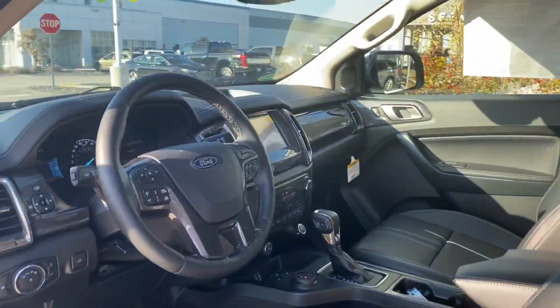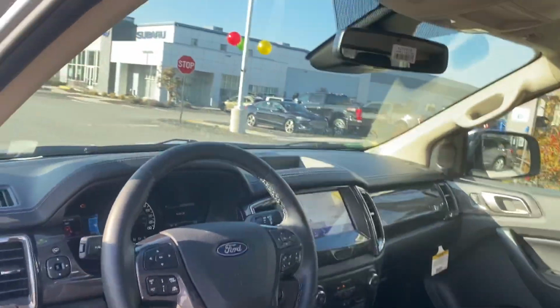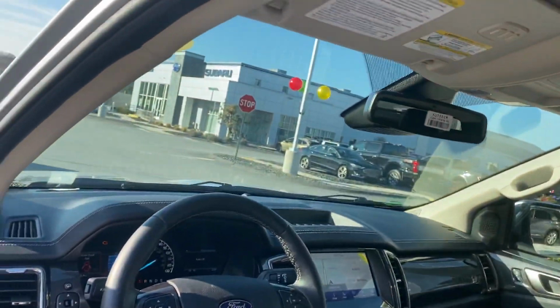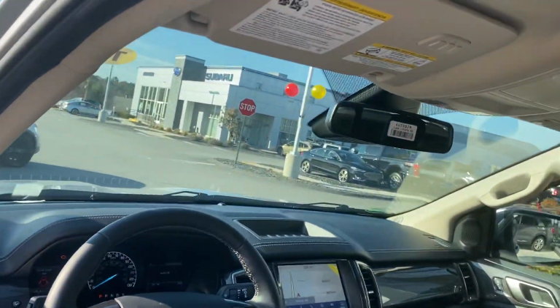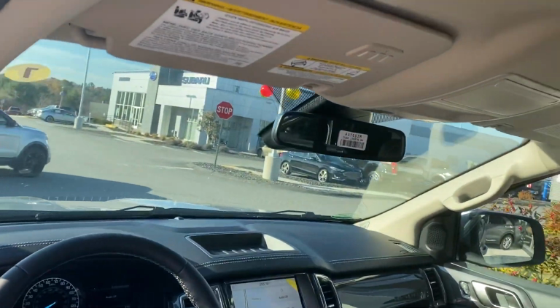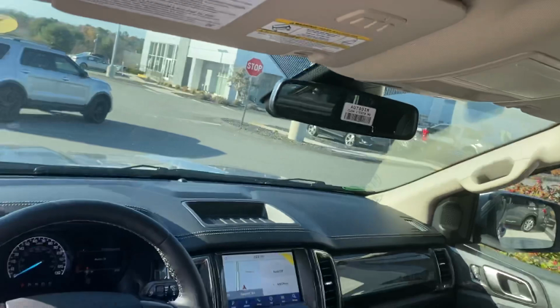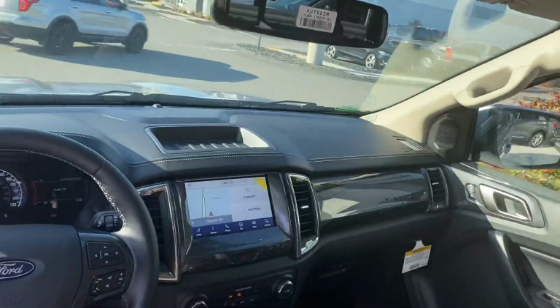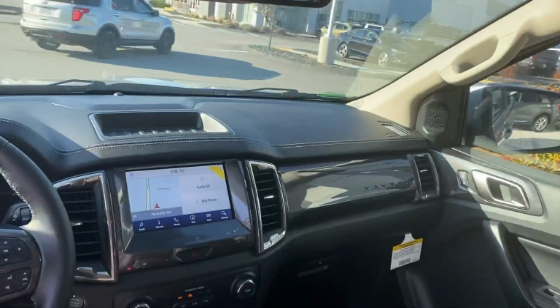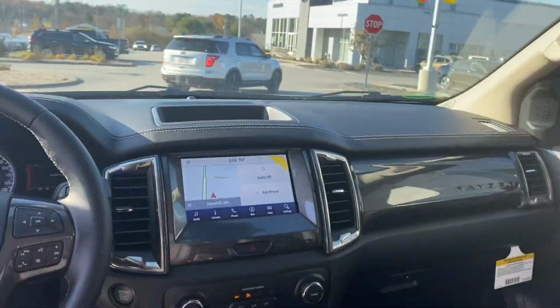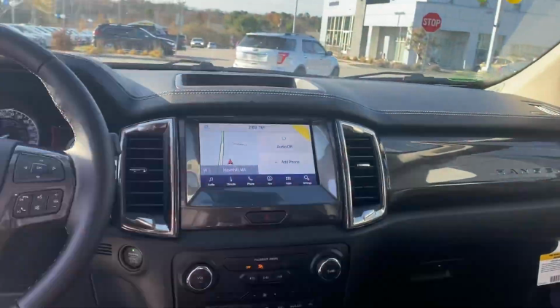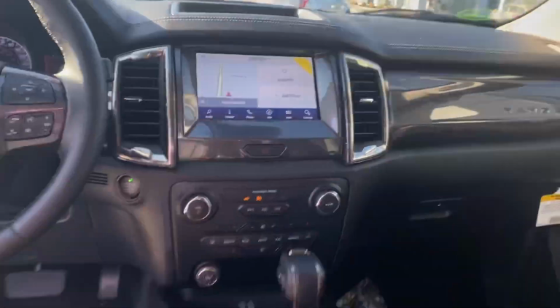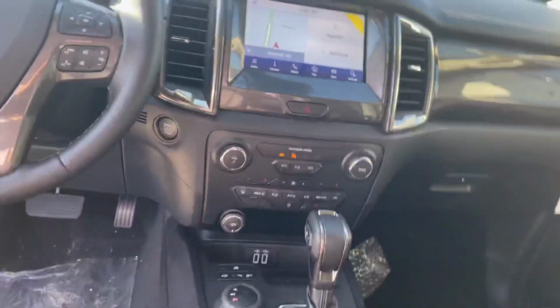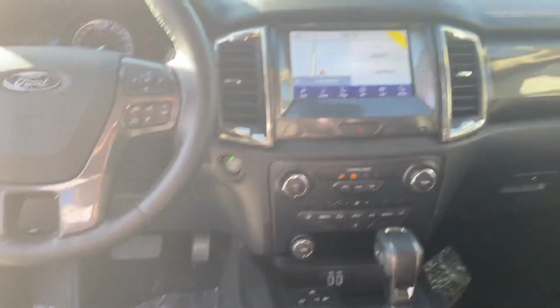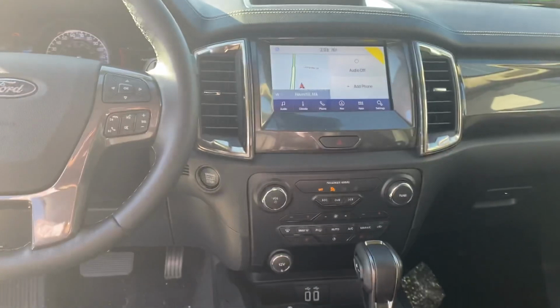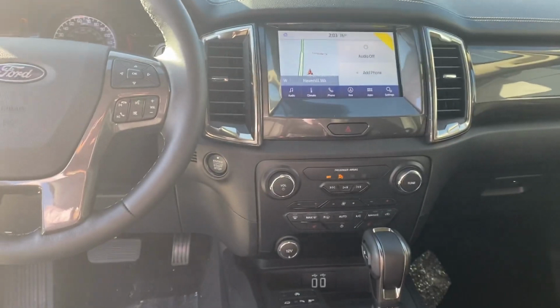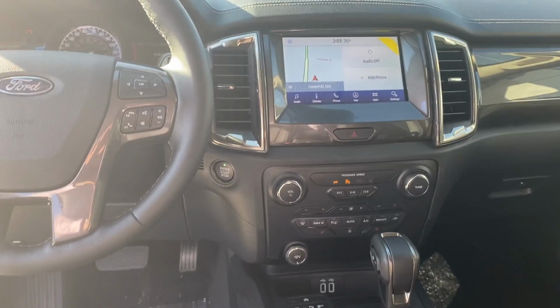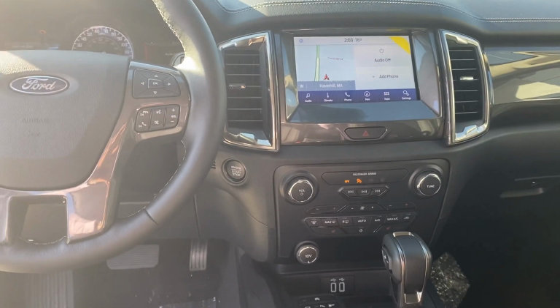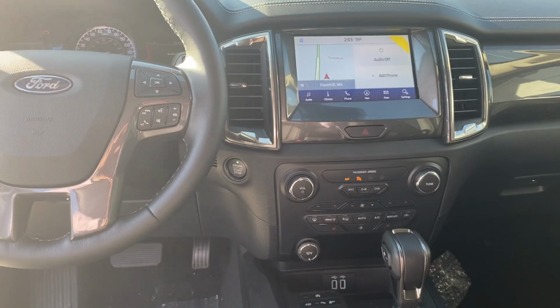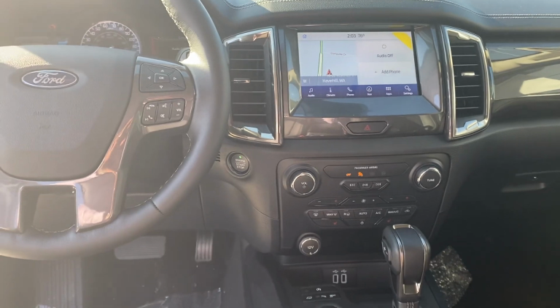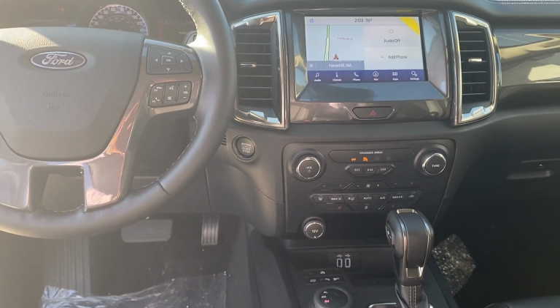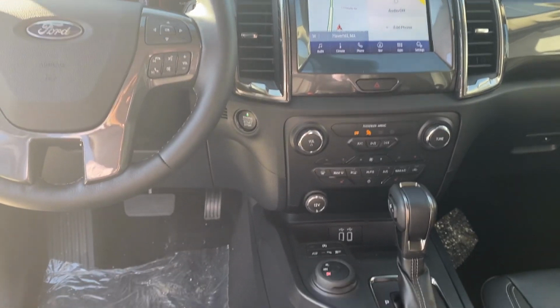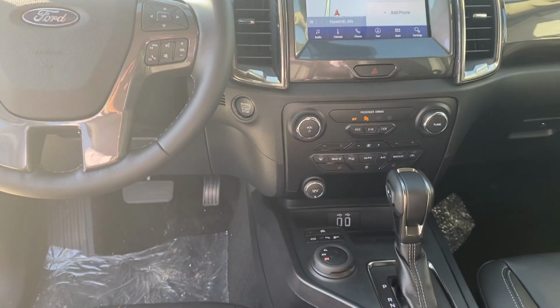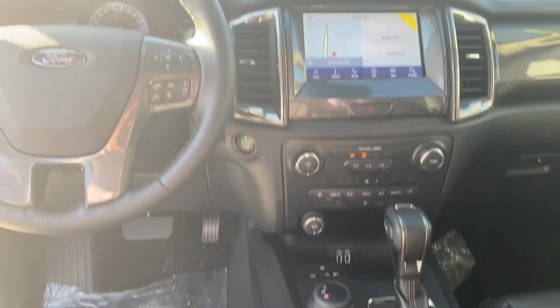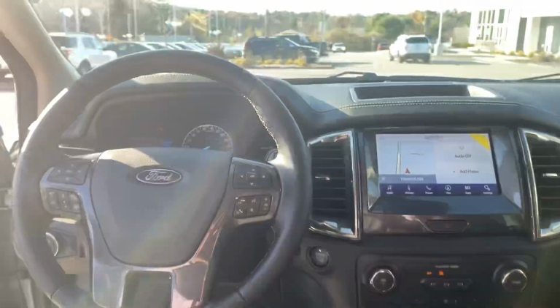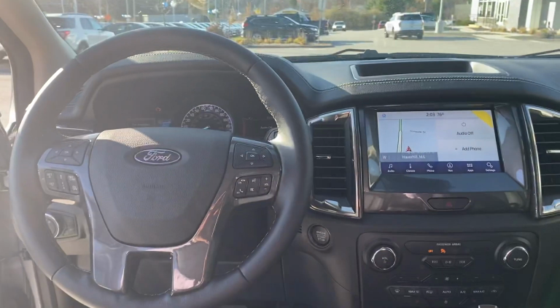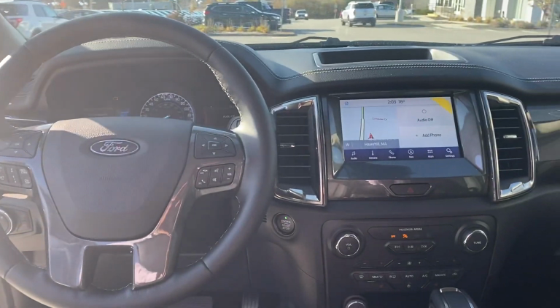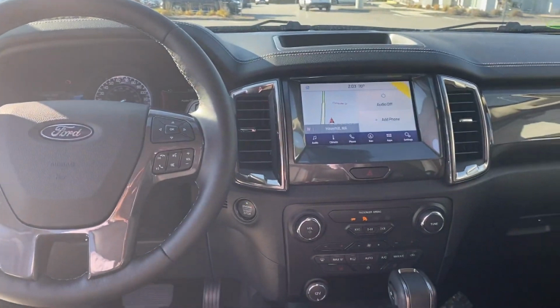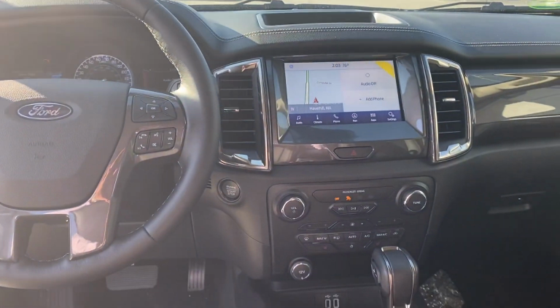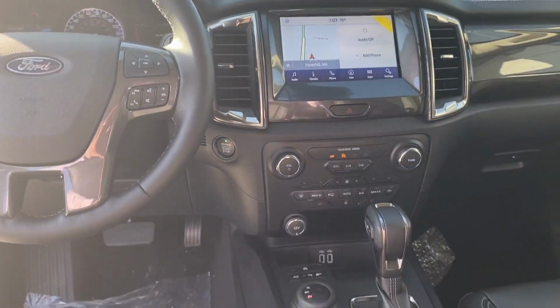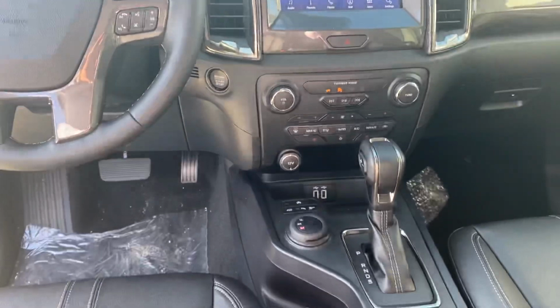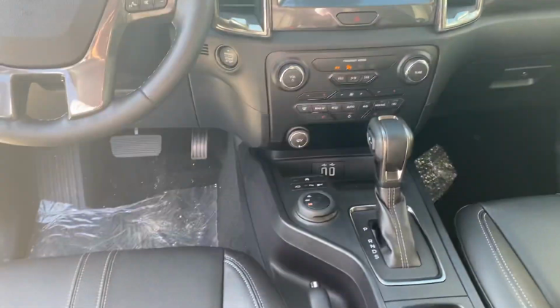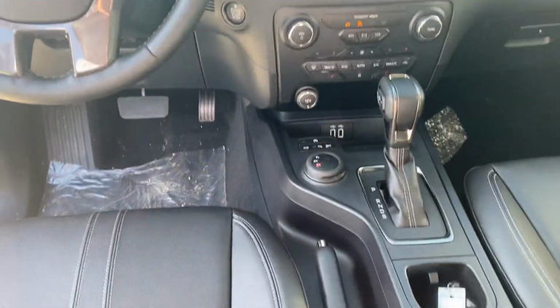It comes with the SYNC 3, which is the big screen you see right here. It's got Apple CarPlay, Android Auto, as well as four USB connectors — both at the front and at the rear. This one's also got navigation and a nice center console.